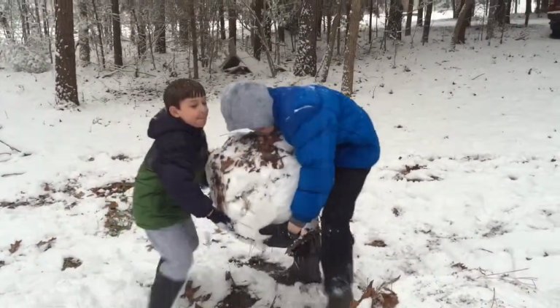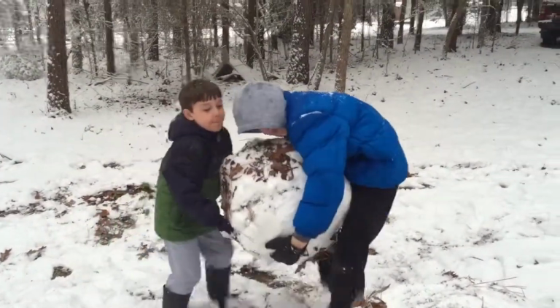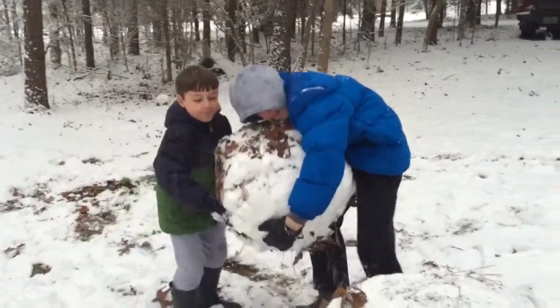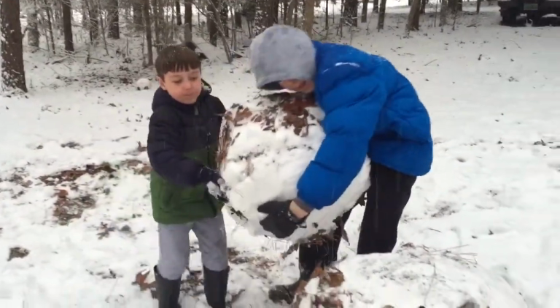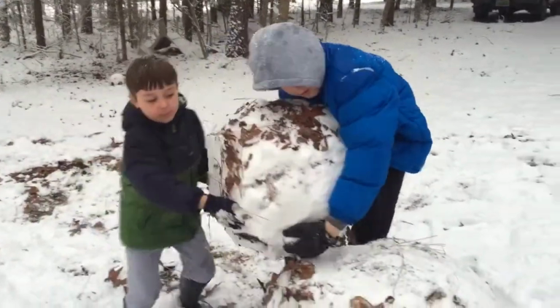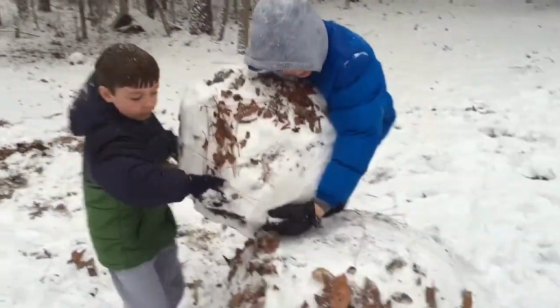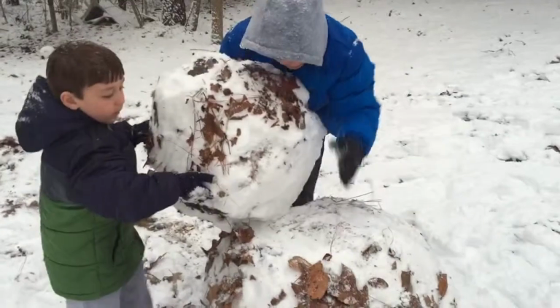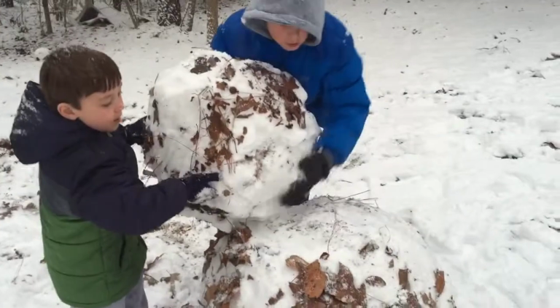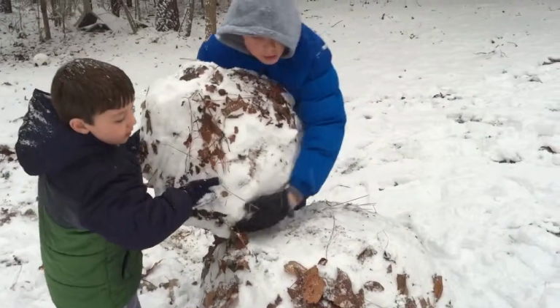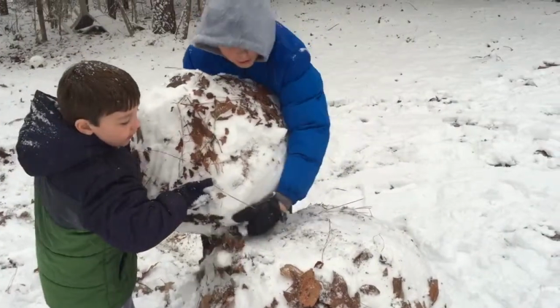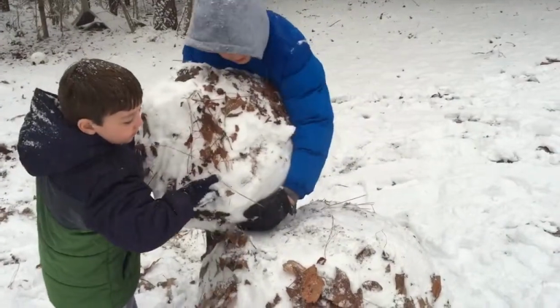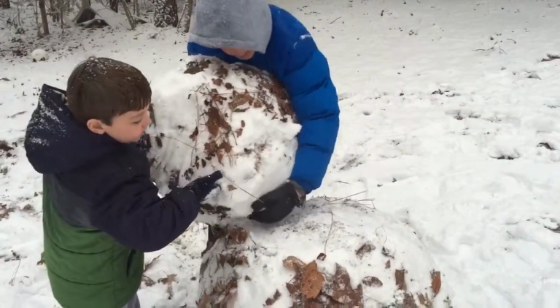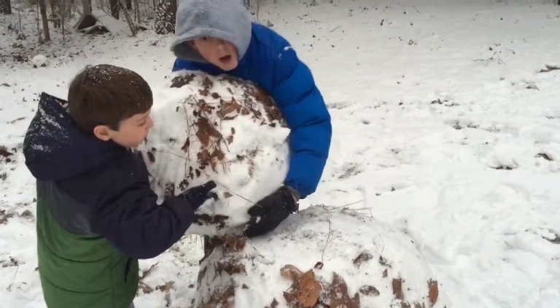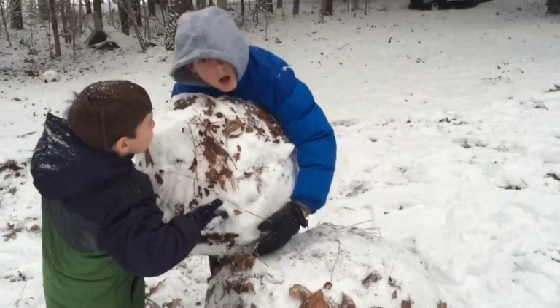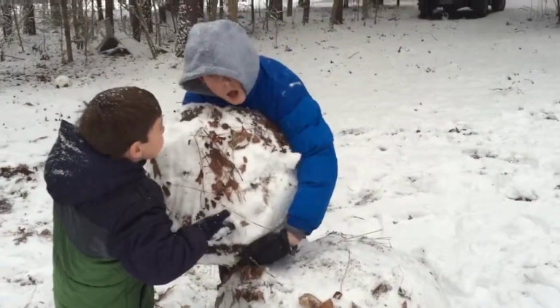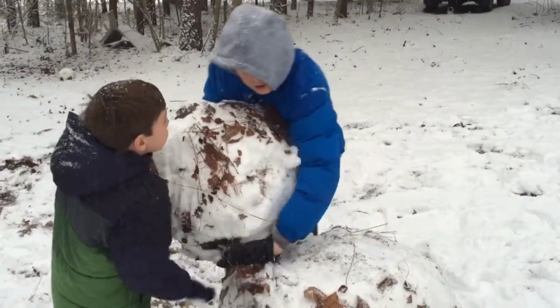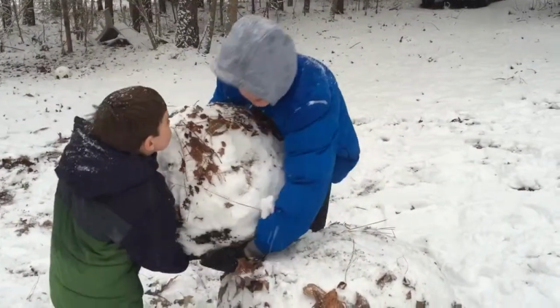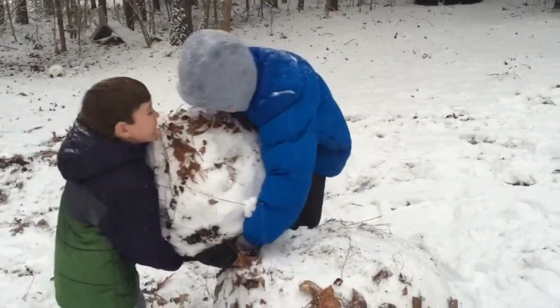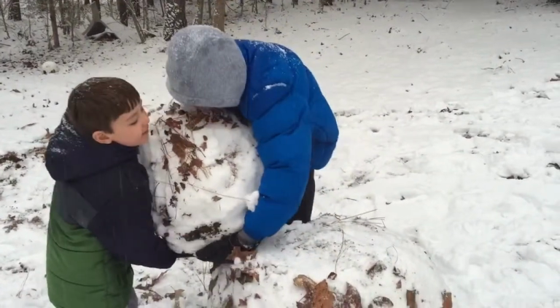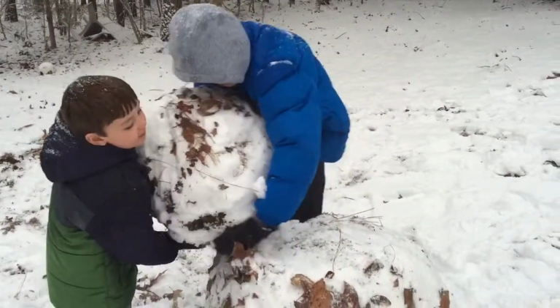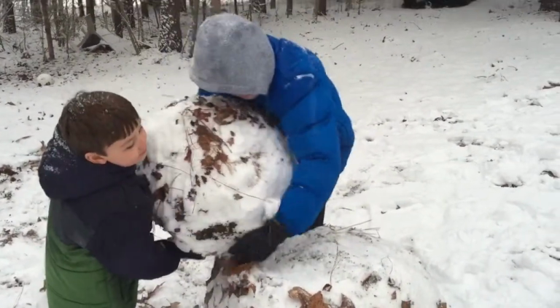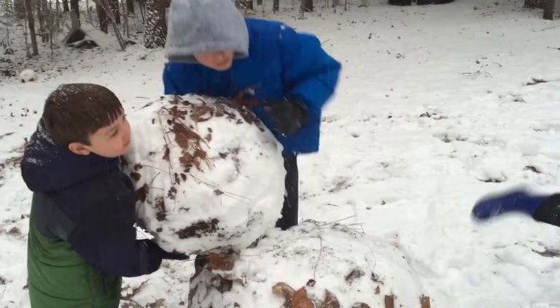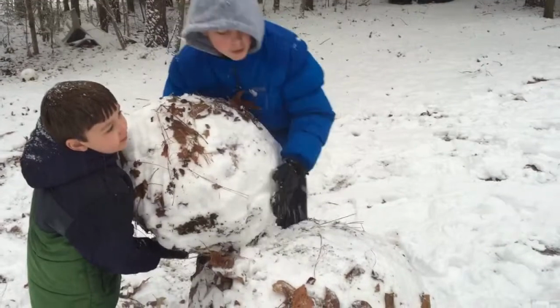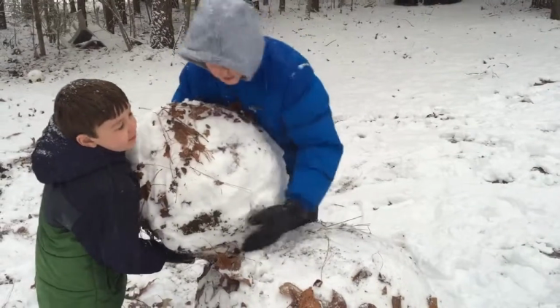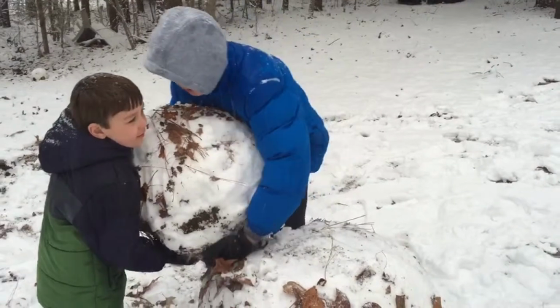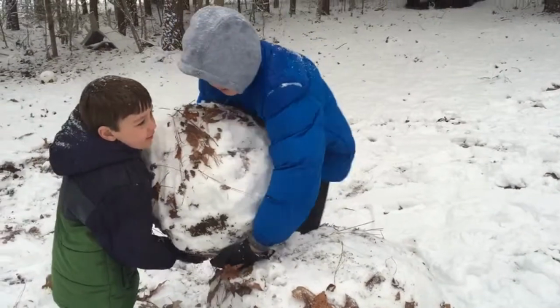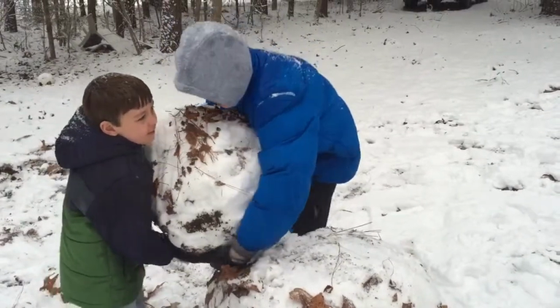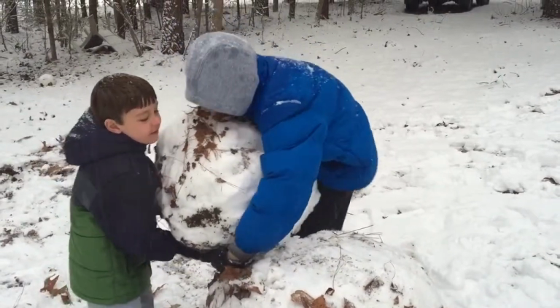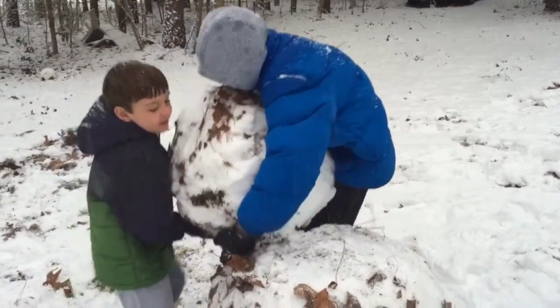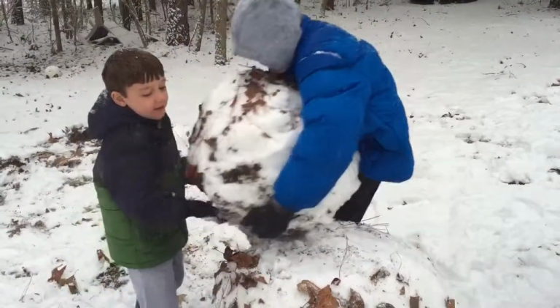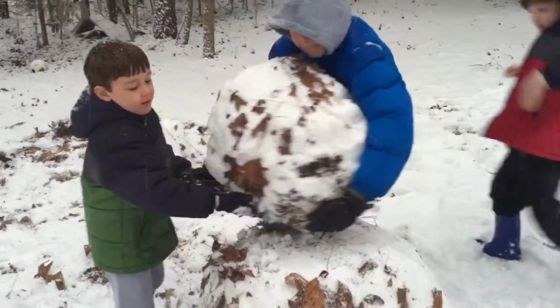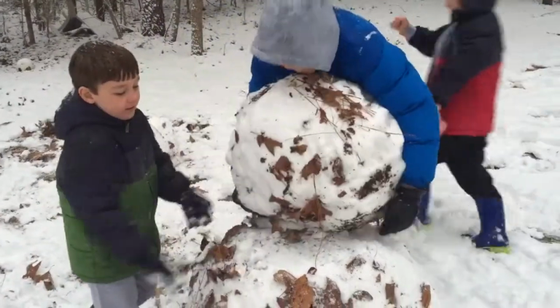It's a White Trash Snowman. Keep going. Blake Sims. Come on, Blake Sims. Put it in the middle there. Blake Sims, put it in the middle.